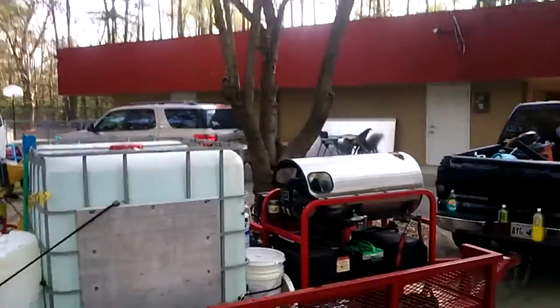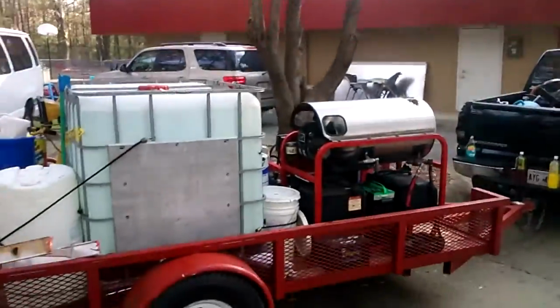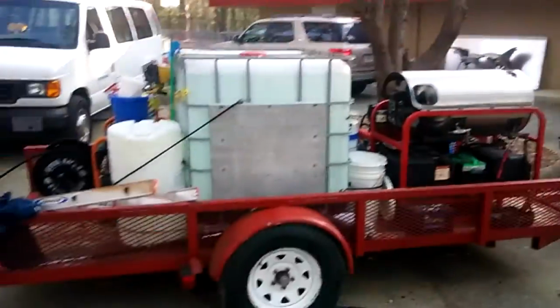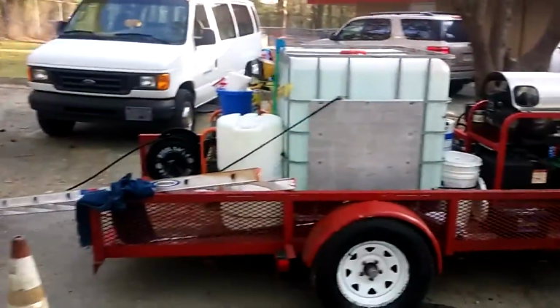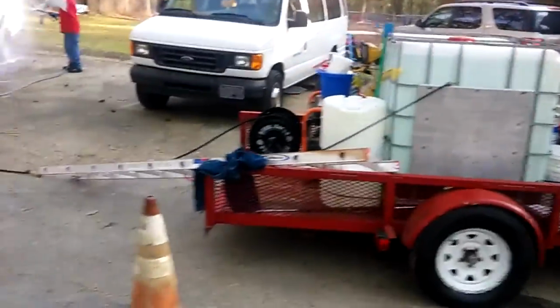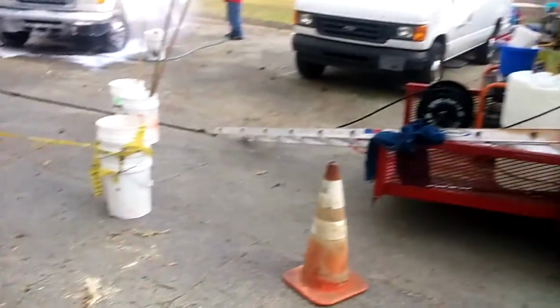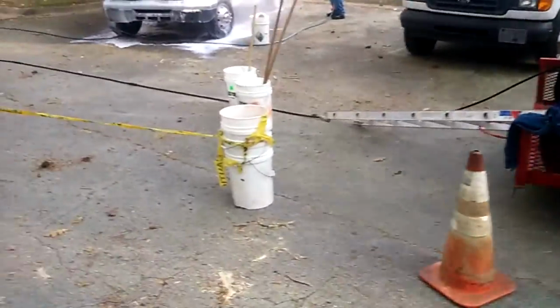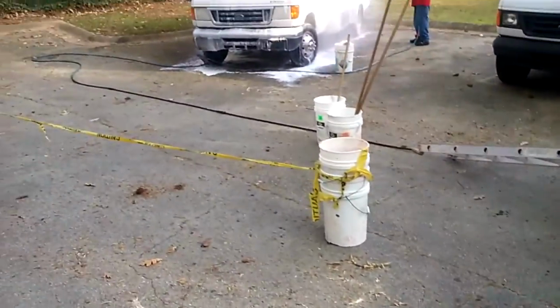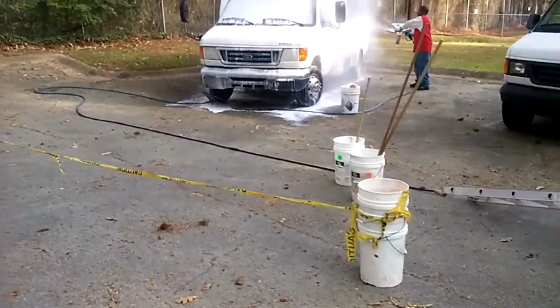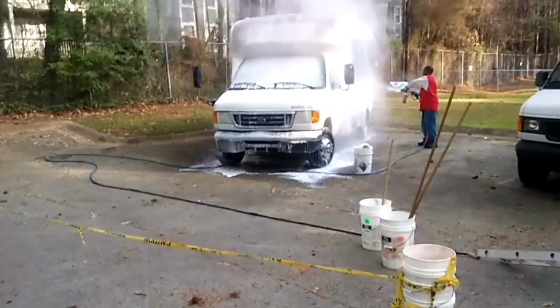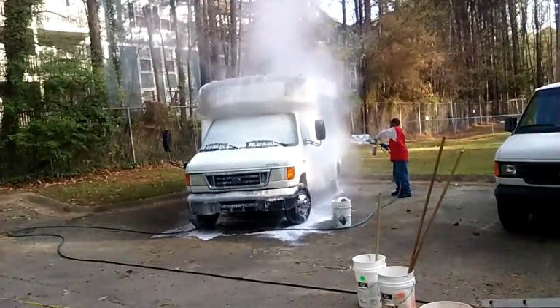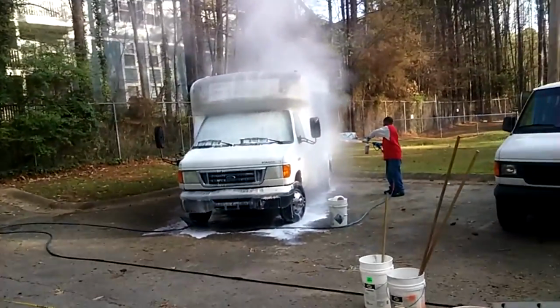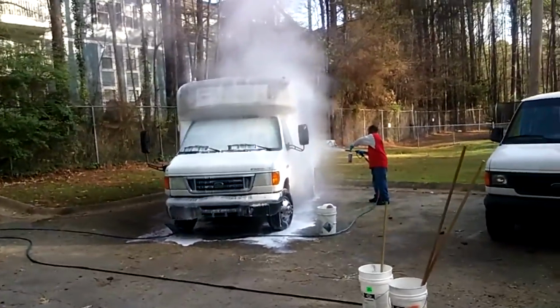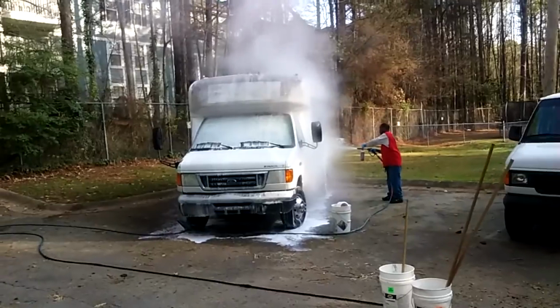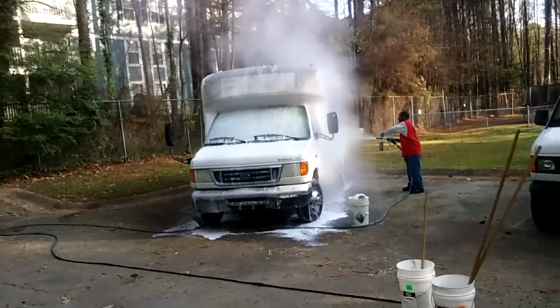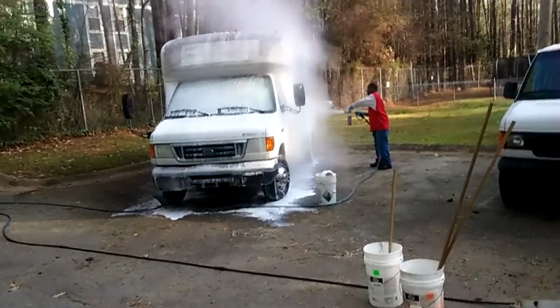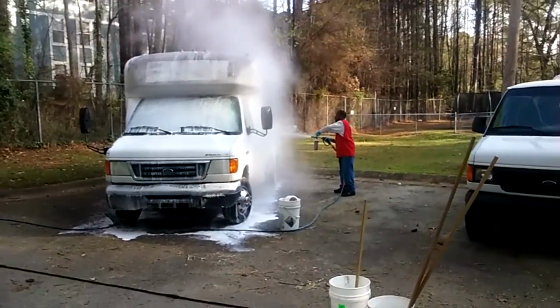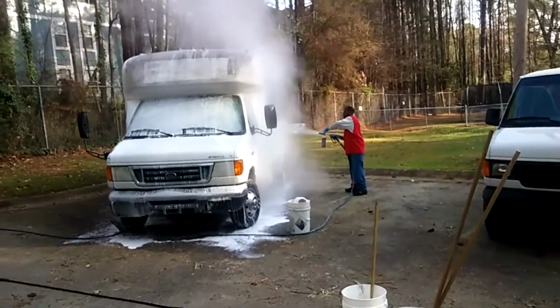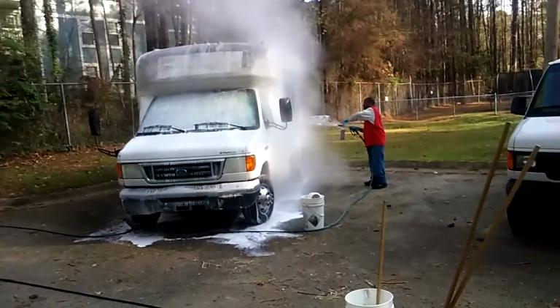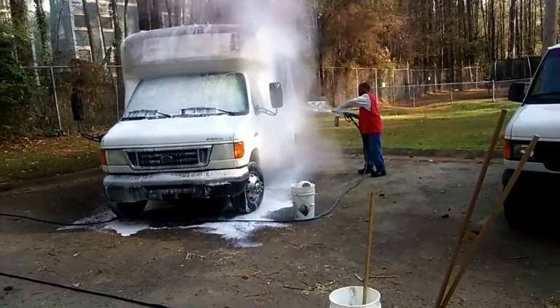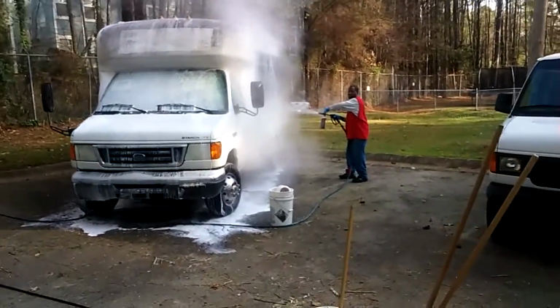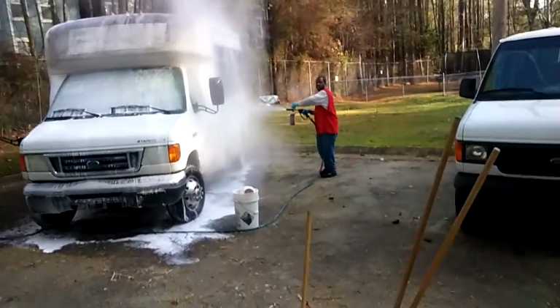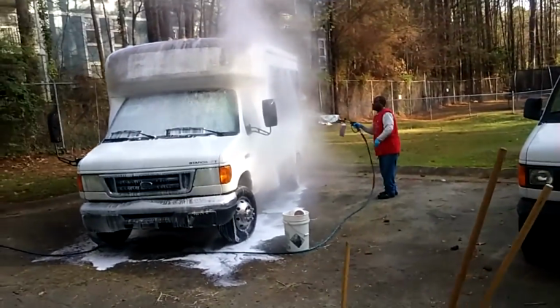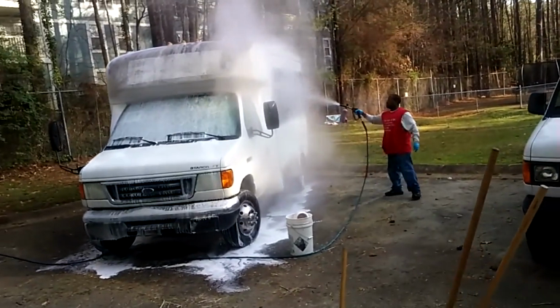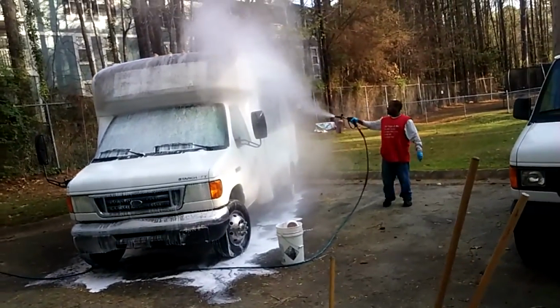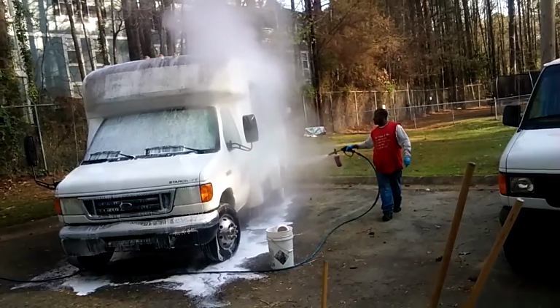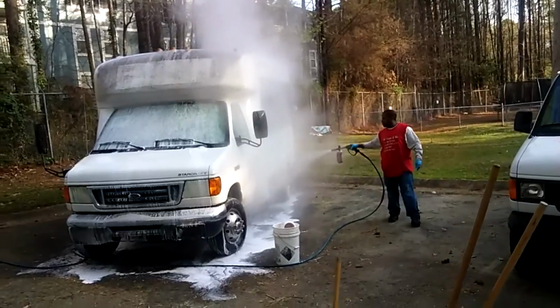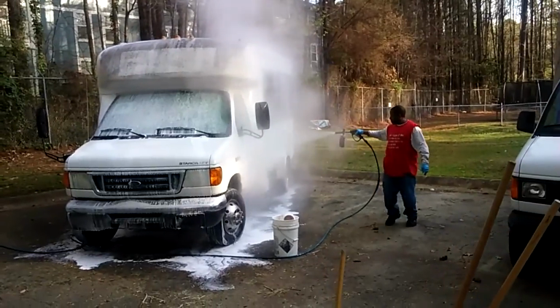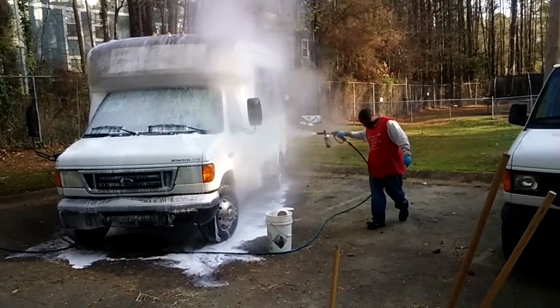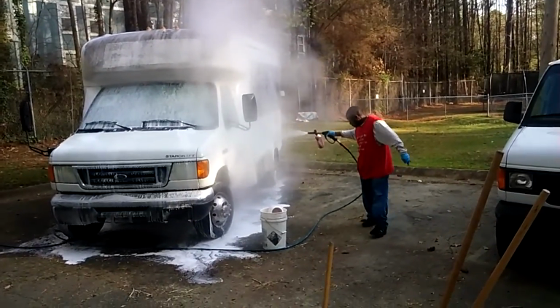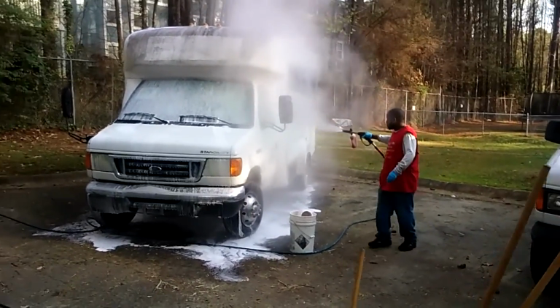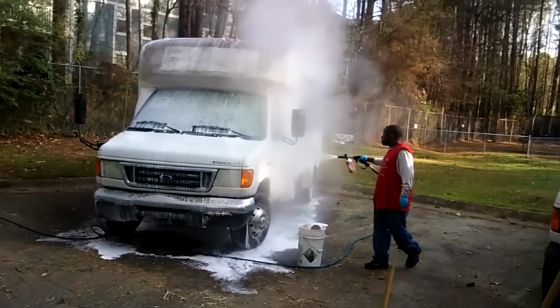I'm out here playing no game. Got that hot water up here boy. Look at that thing — woo! That thing putting degrees of wax and water on it at the same time. Hot water get it done. It's called a soft wash.